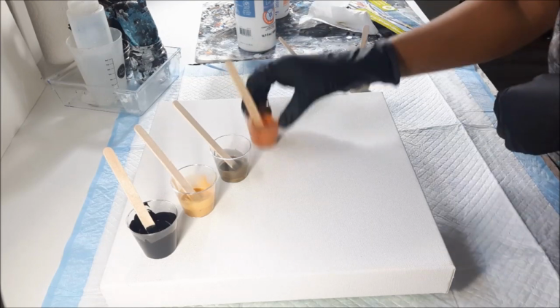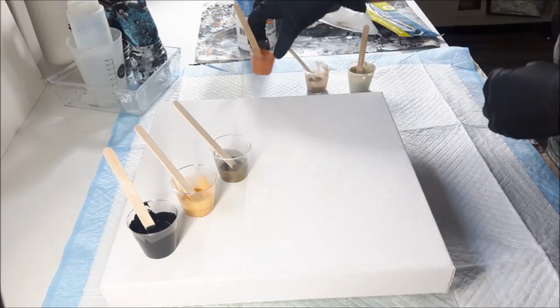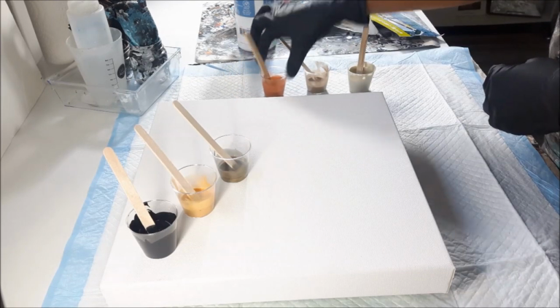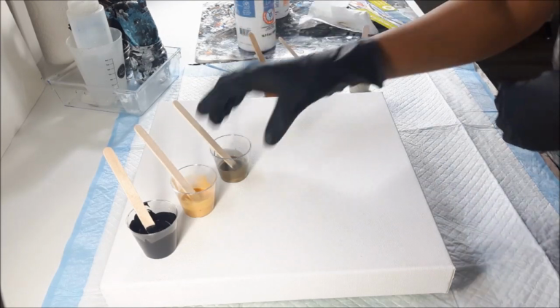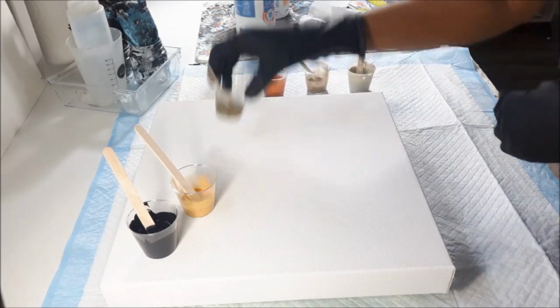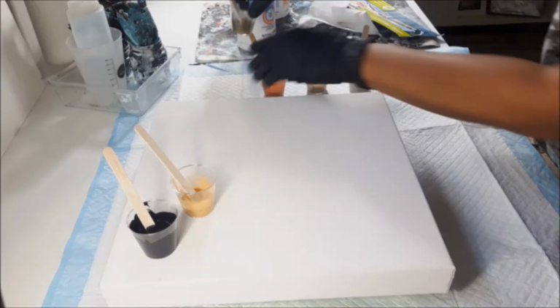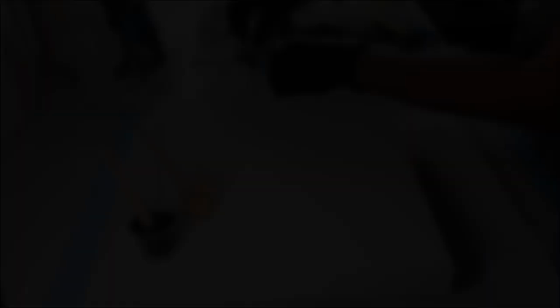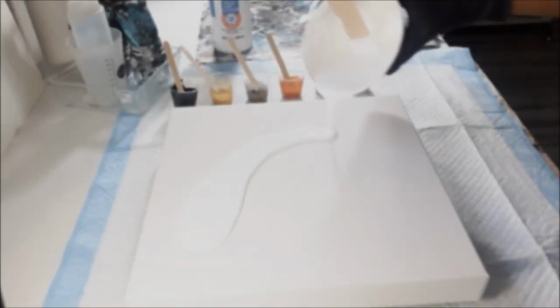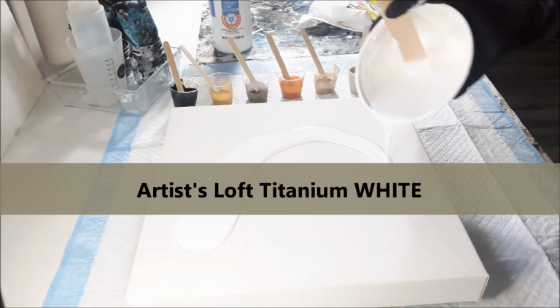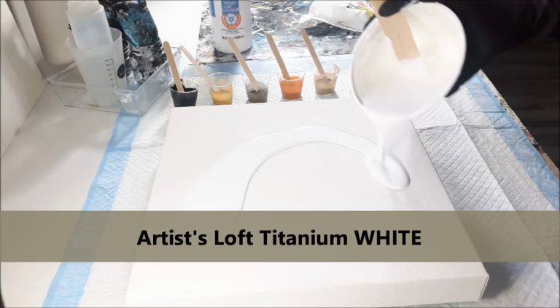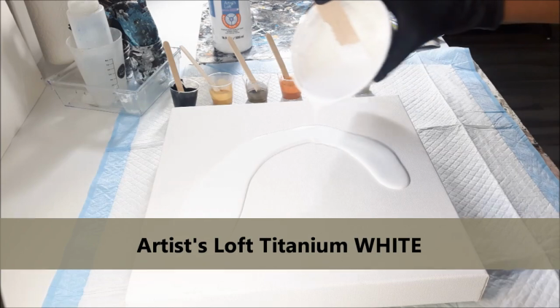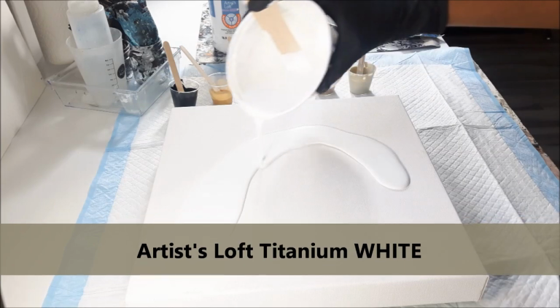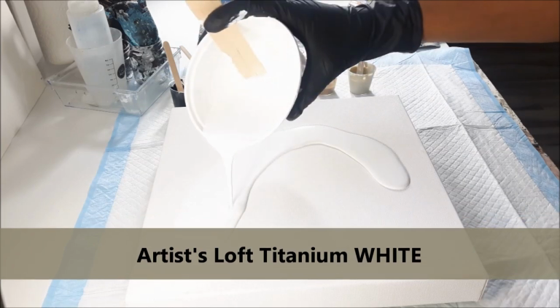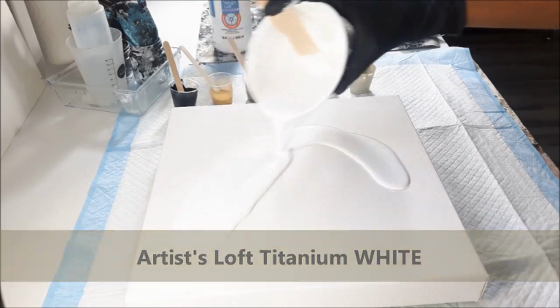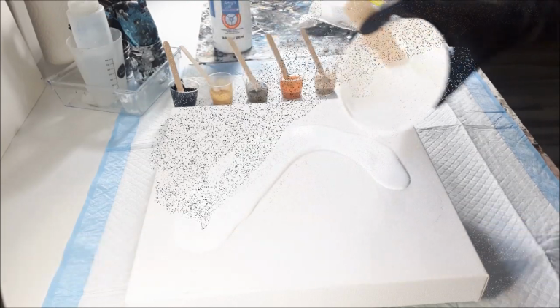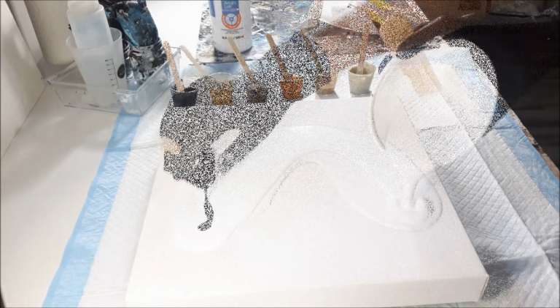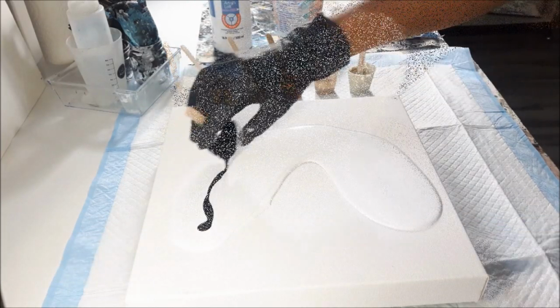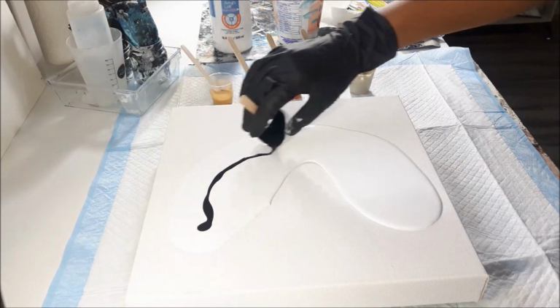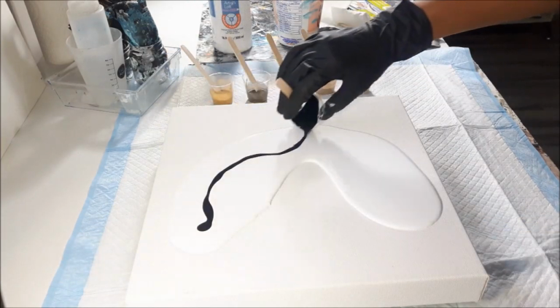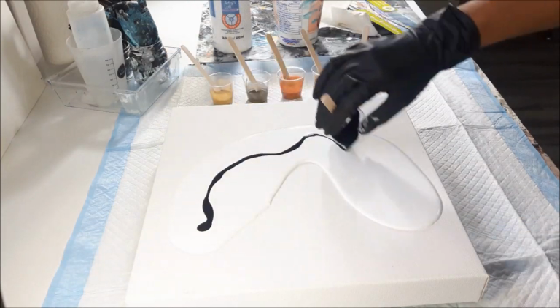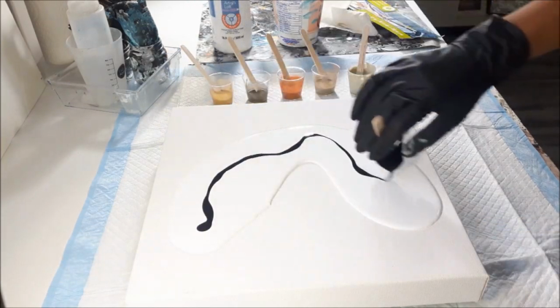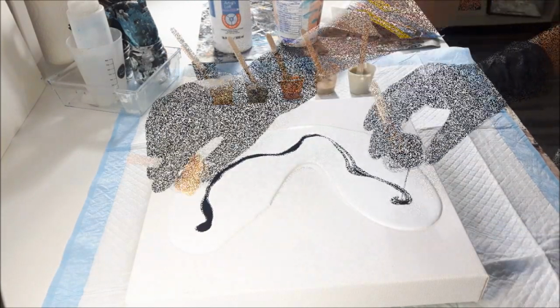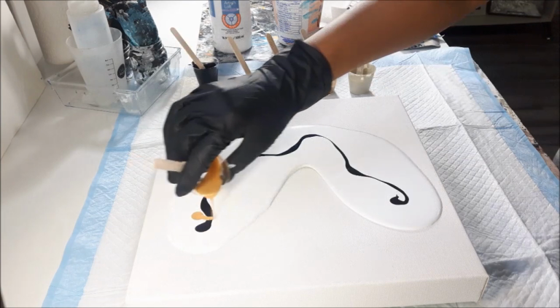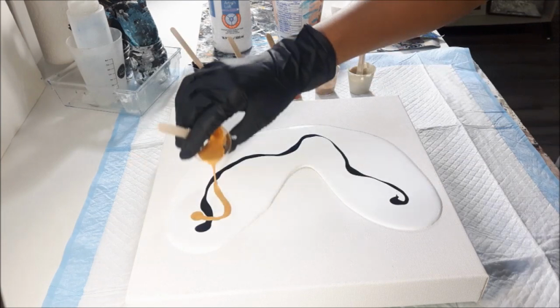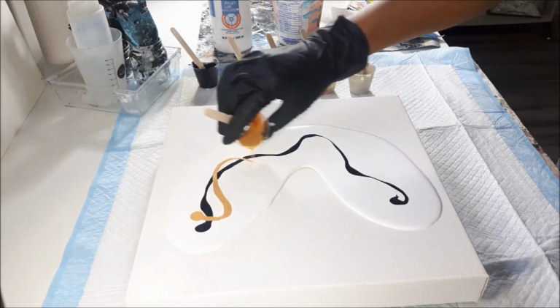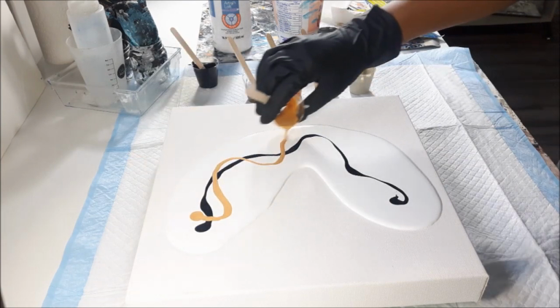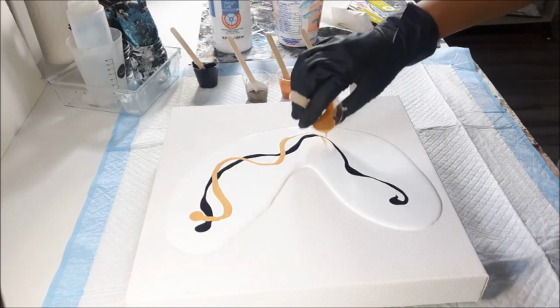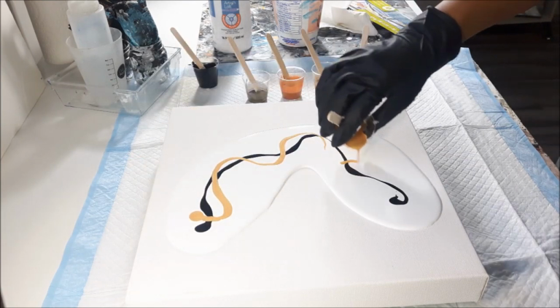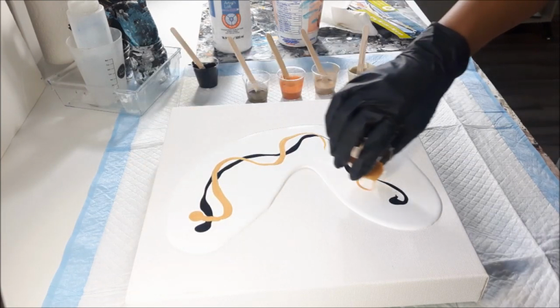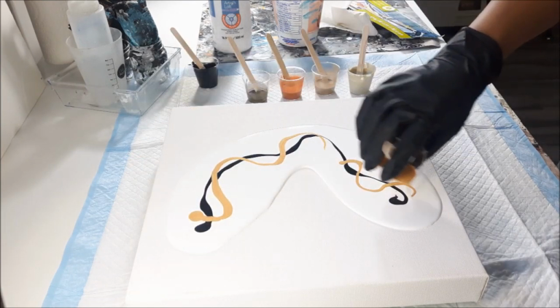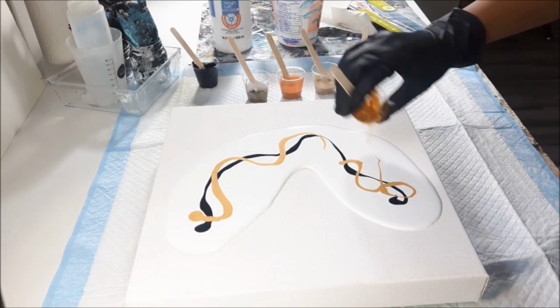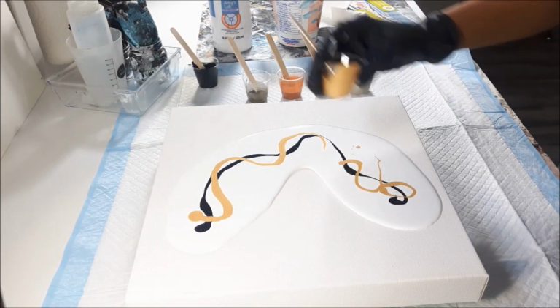I'm just going to move these over here and we're going to go ahead and get started.